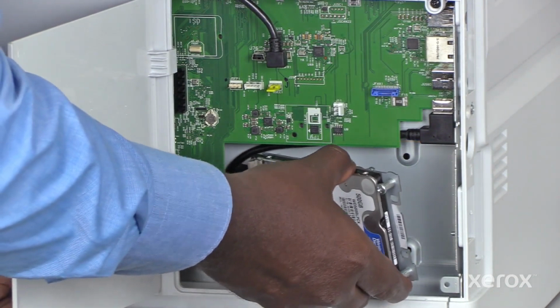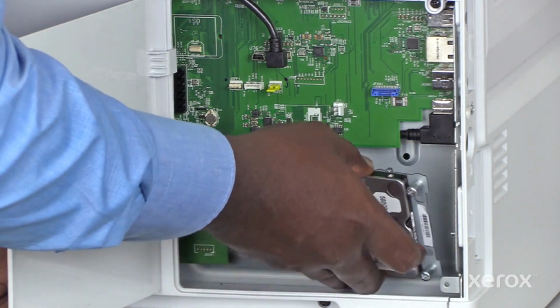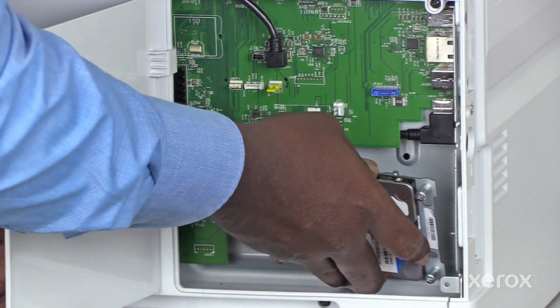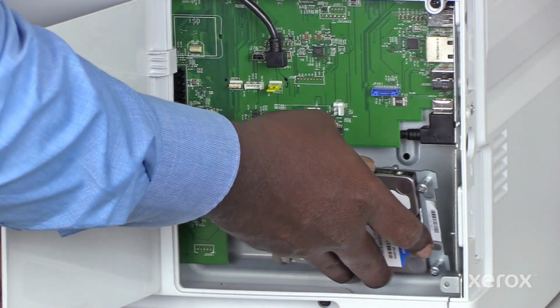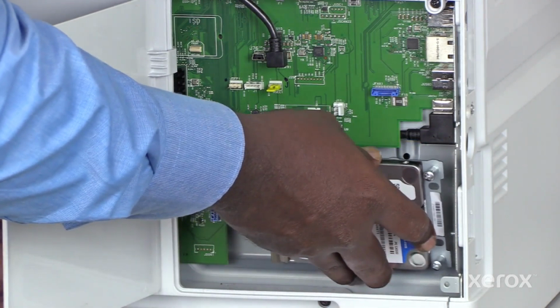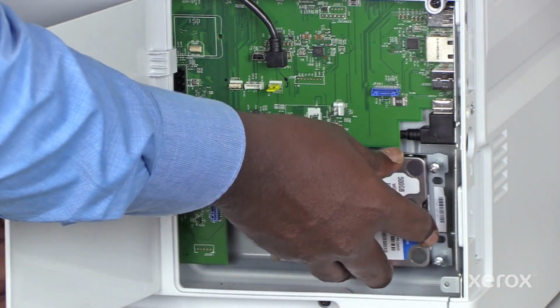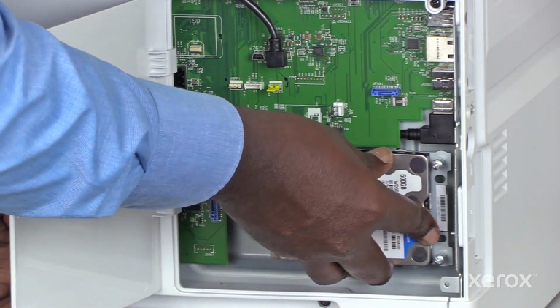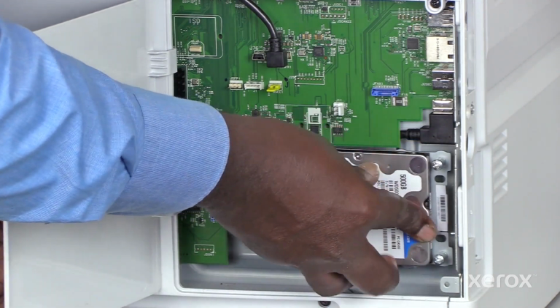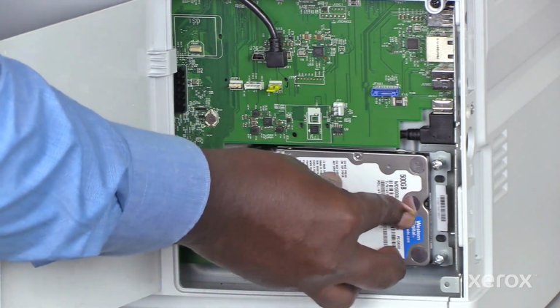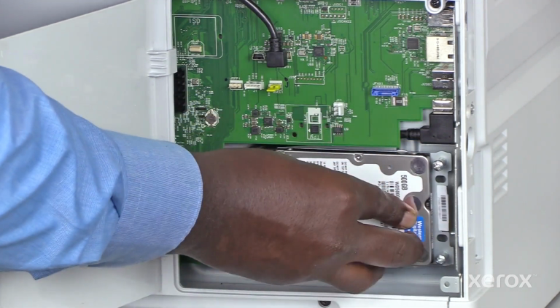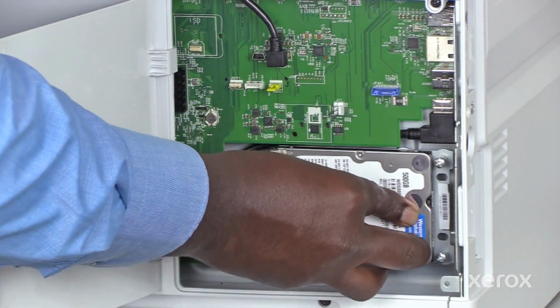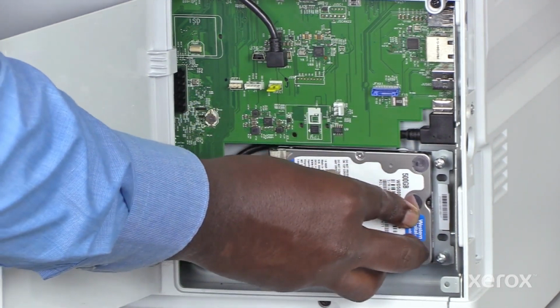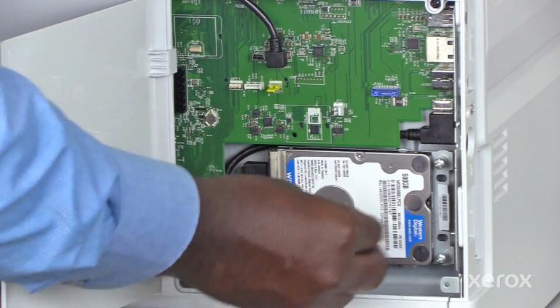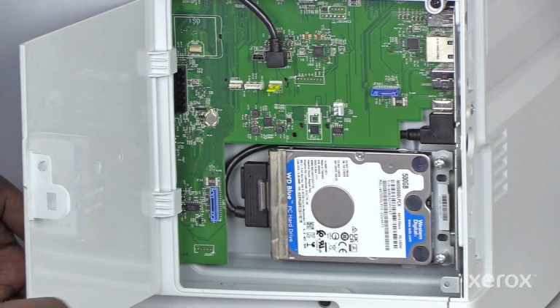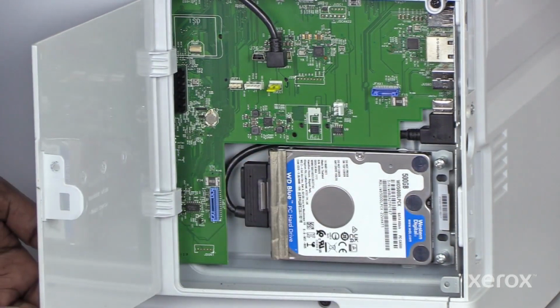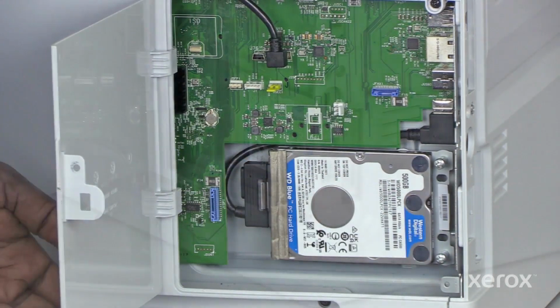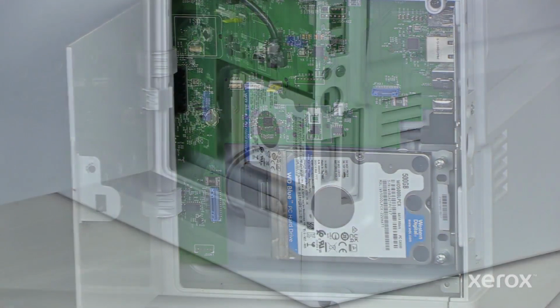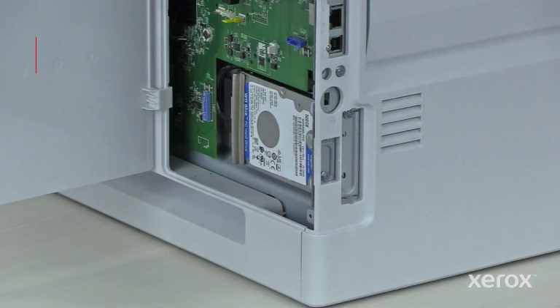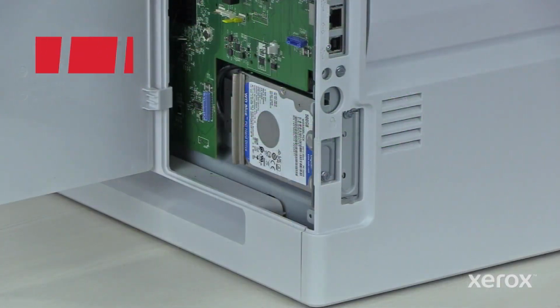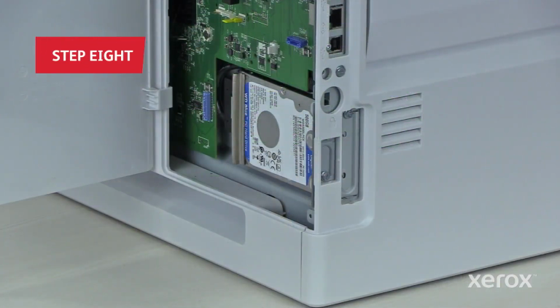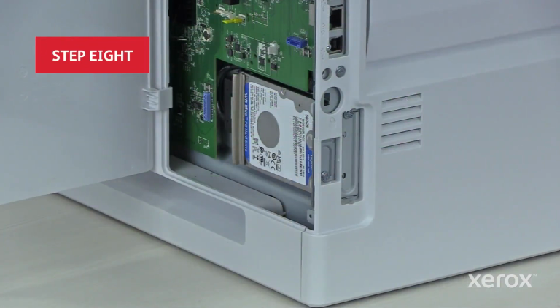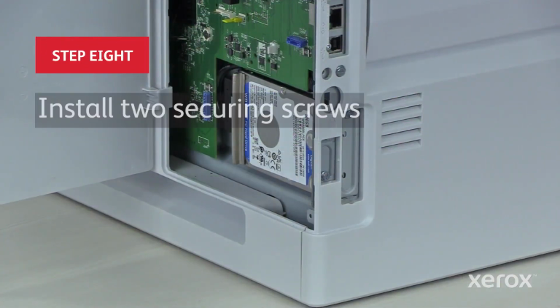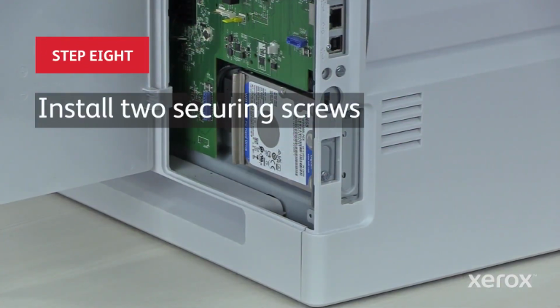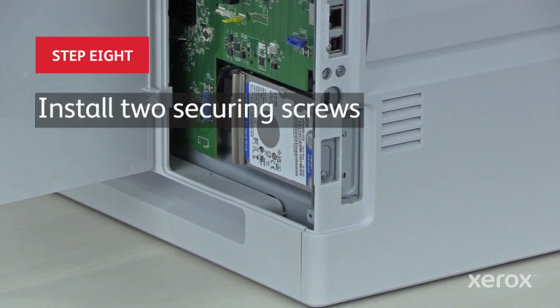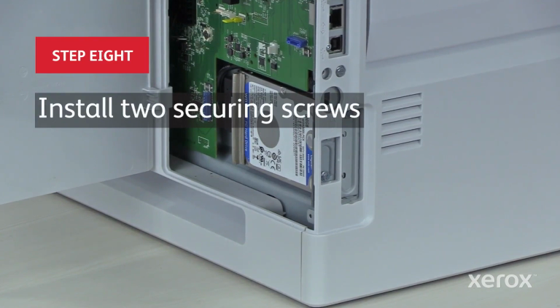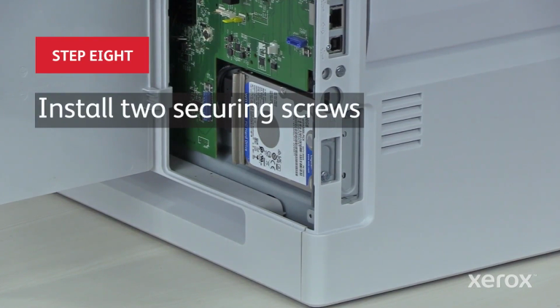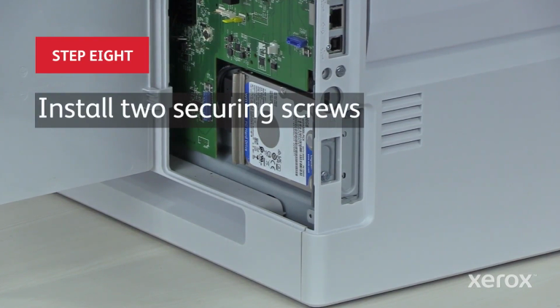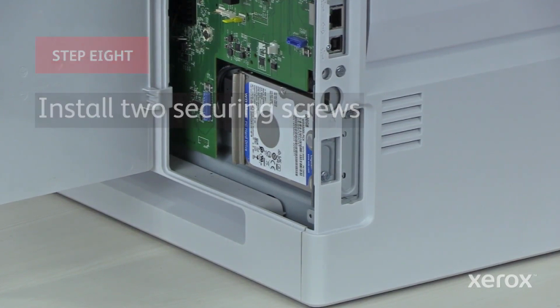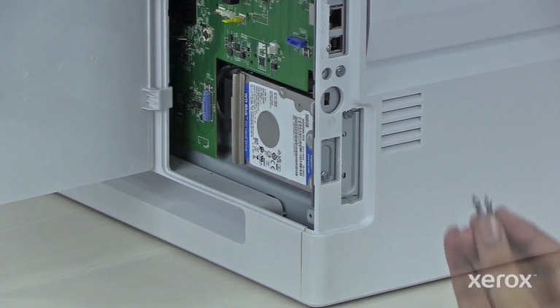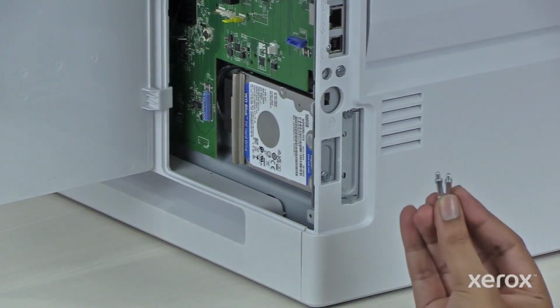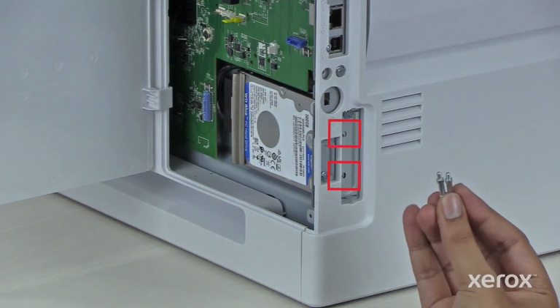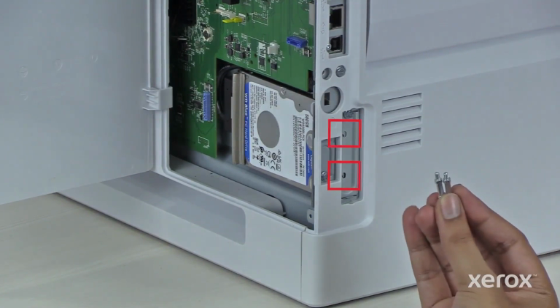Position the hard drive standoffs over the standoff hole, then press the drive into the printer until it clicks. Install two securing screws.